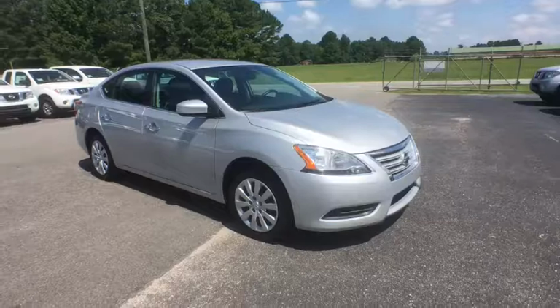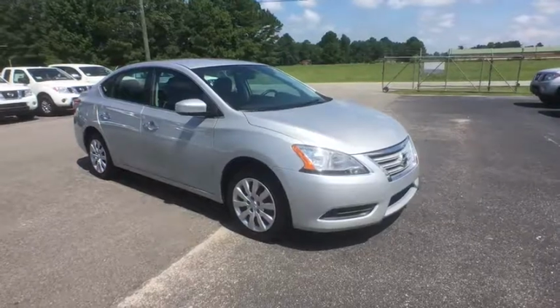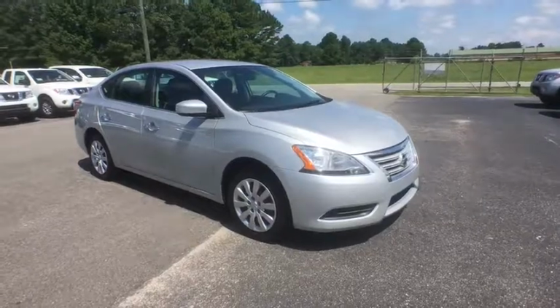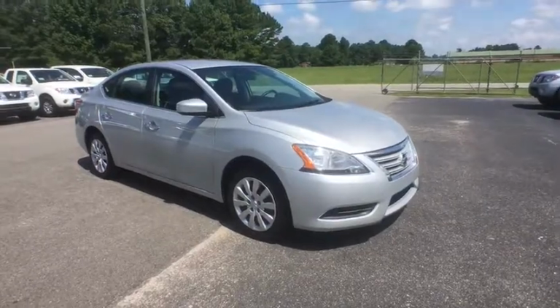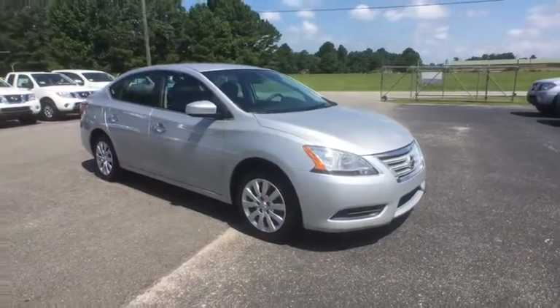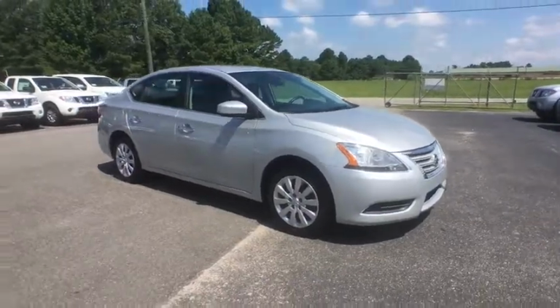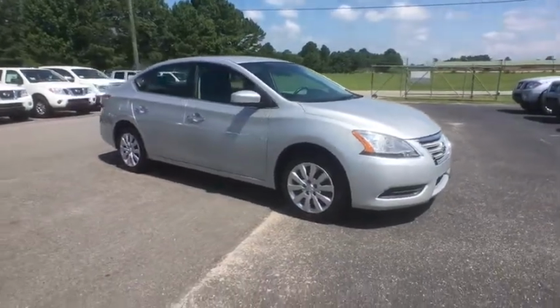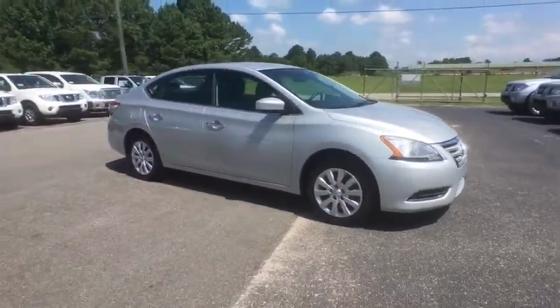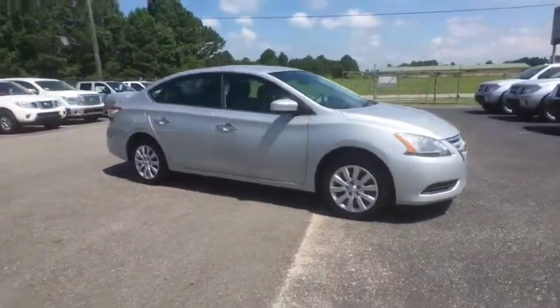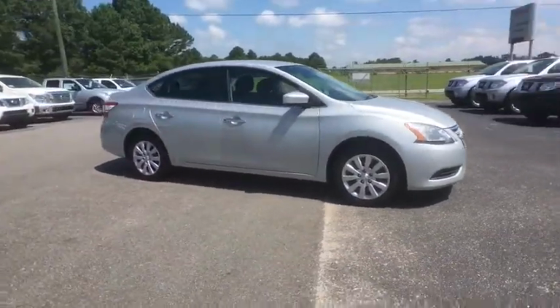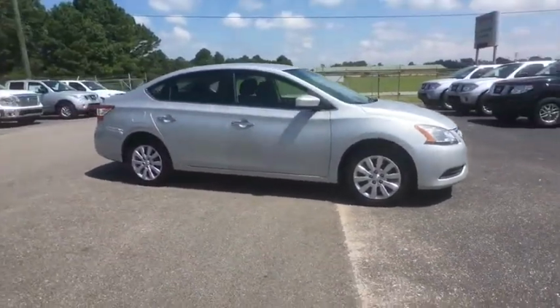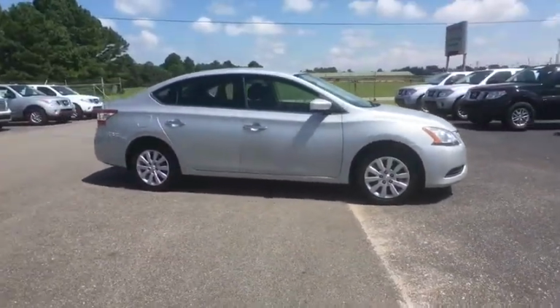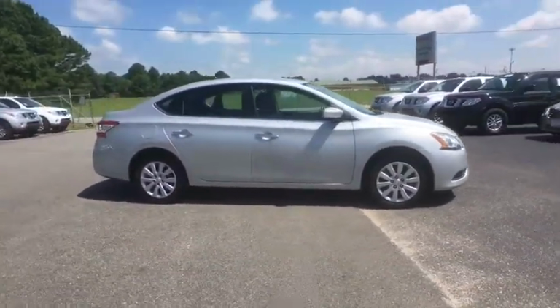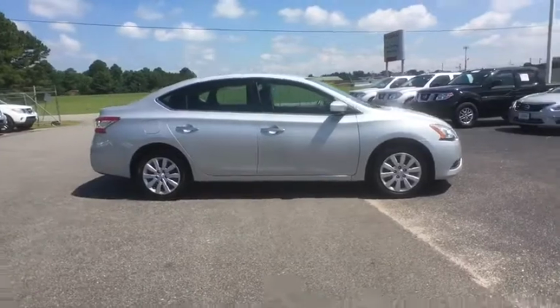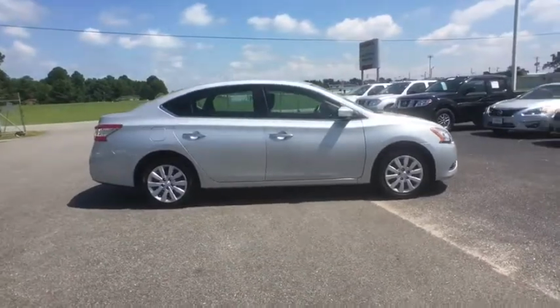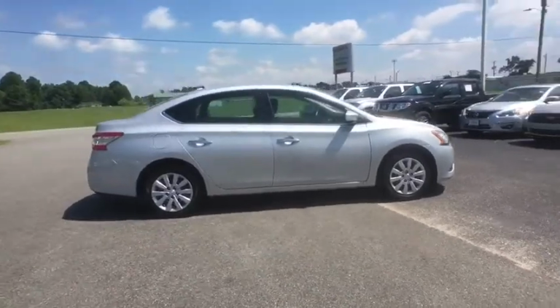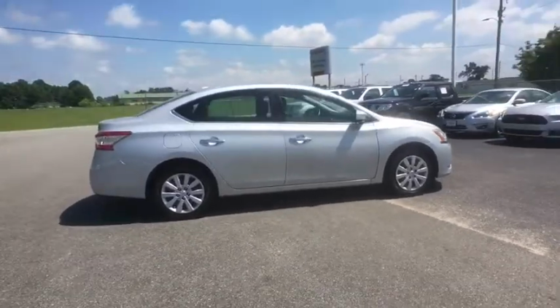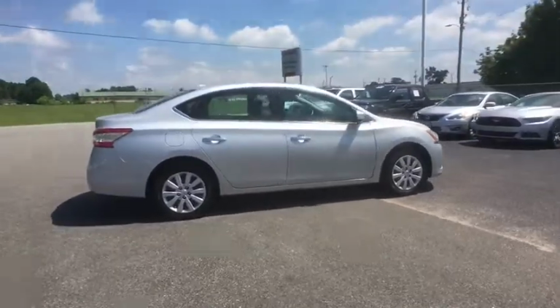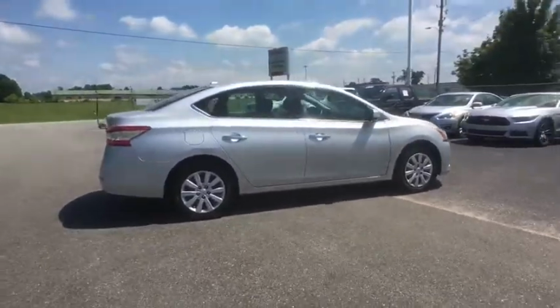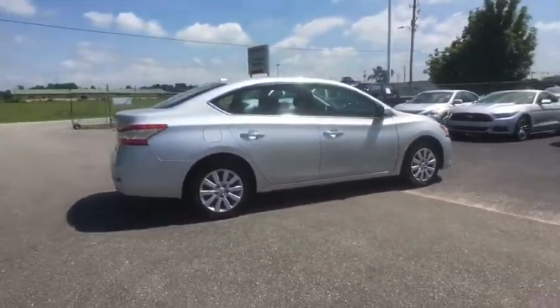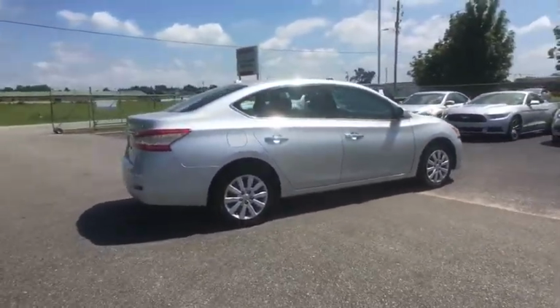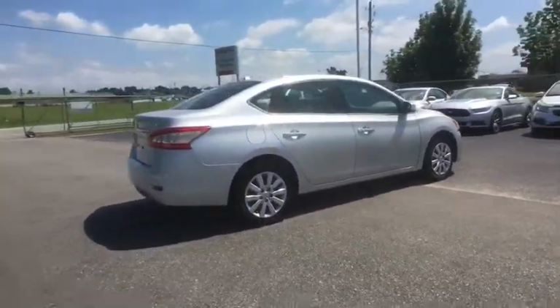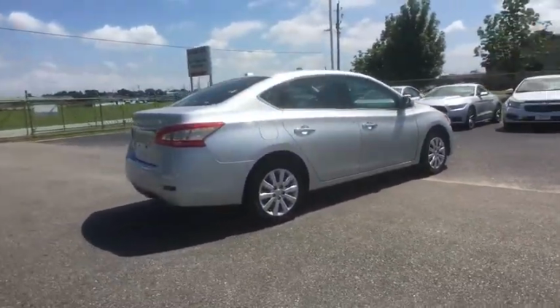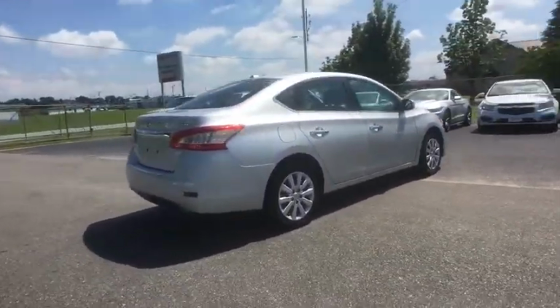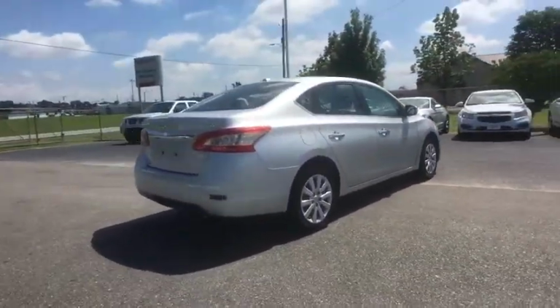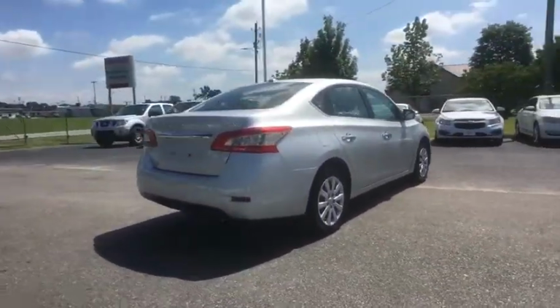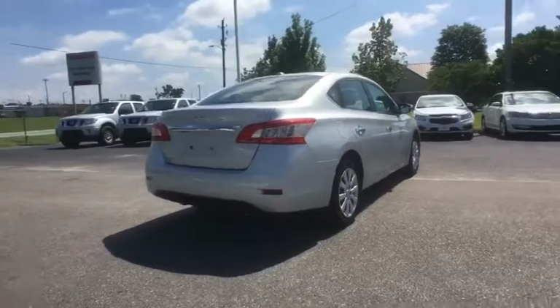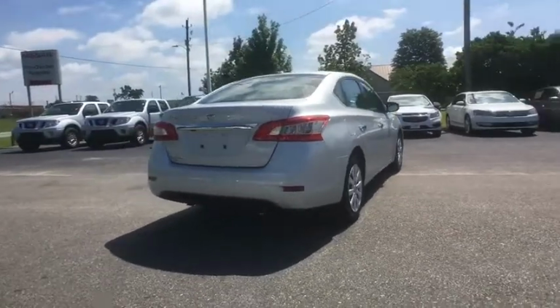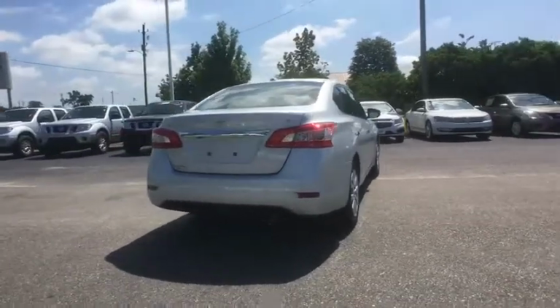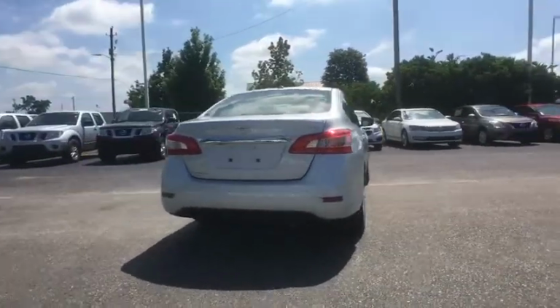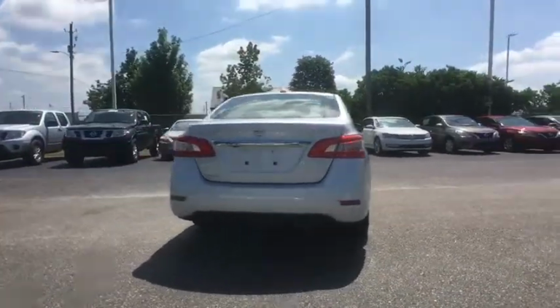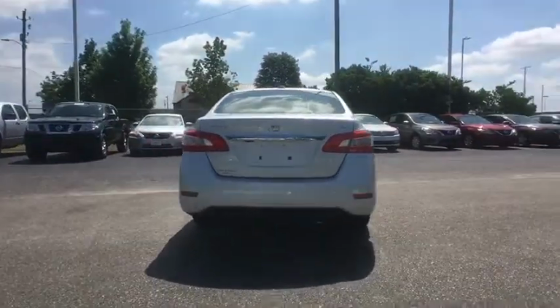The 2015 Nissan Sentra. With its spacious and versatile interior and stellar fuel efficiency, the Nissan Sentra is the obvious choice for anyone who wants to enjoy a stylish and comfortable ride.